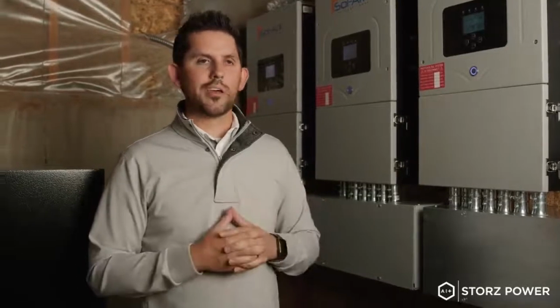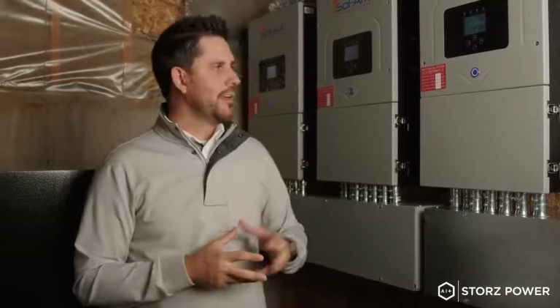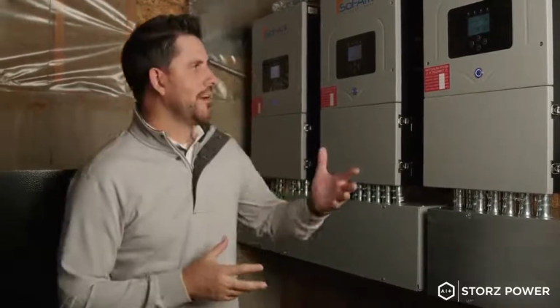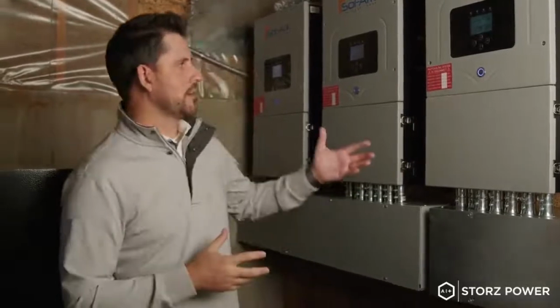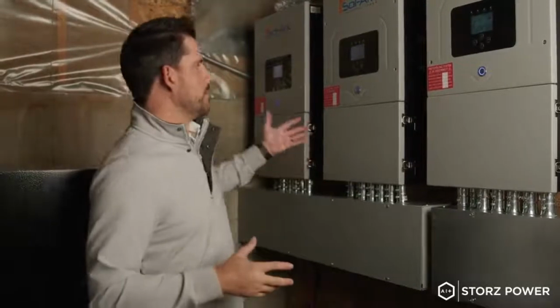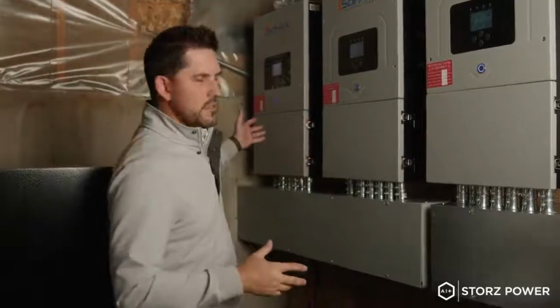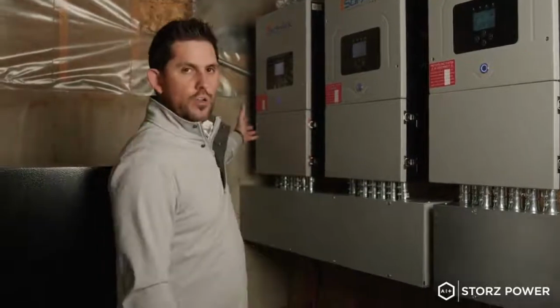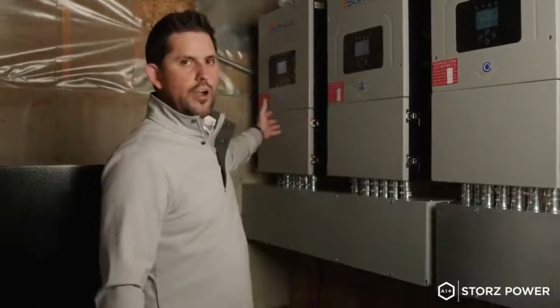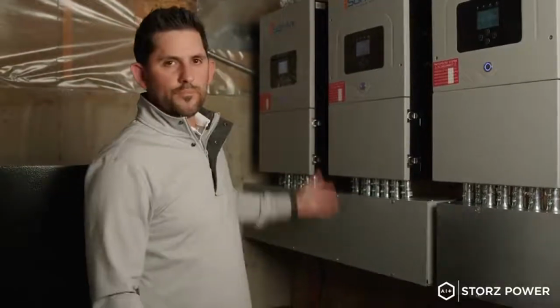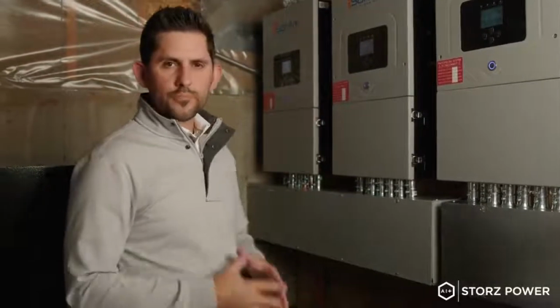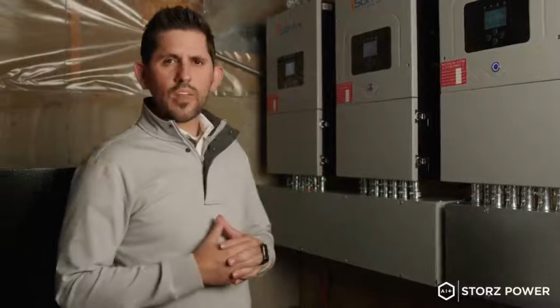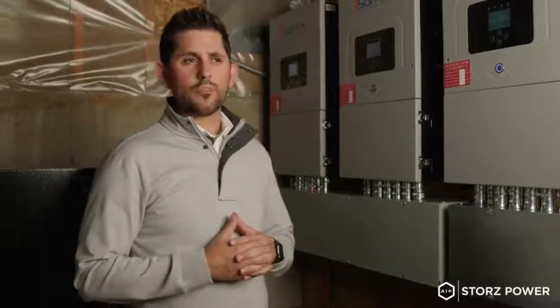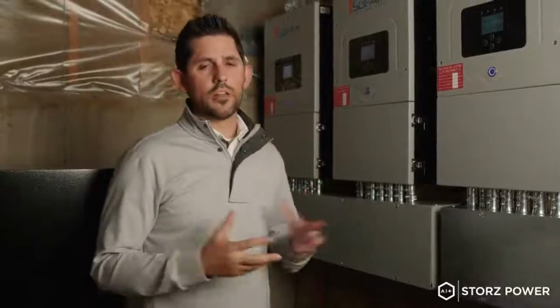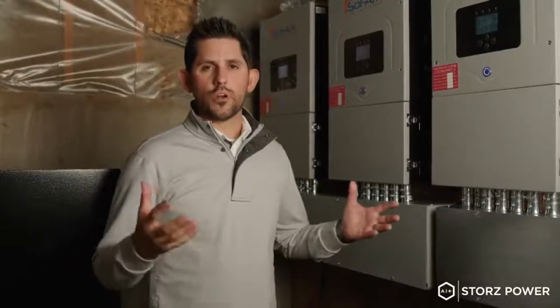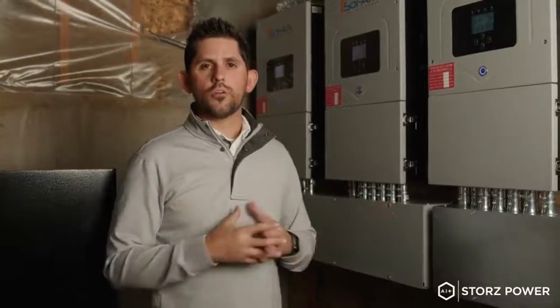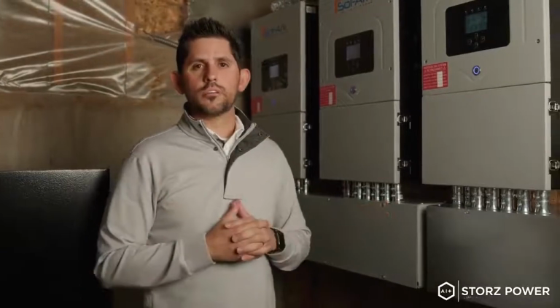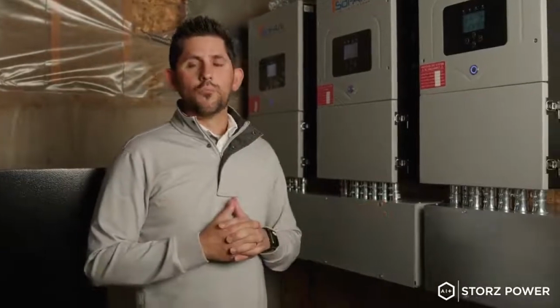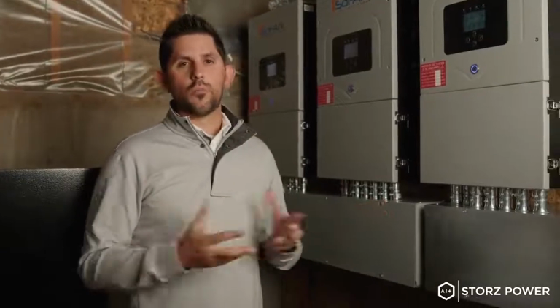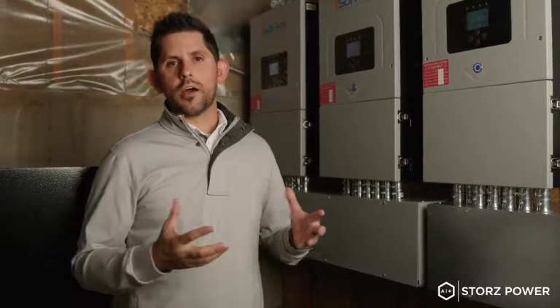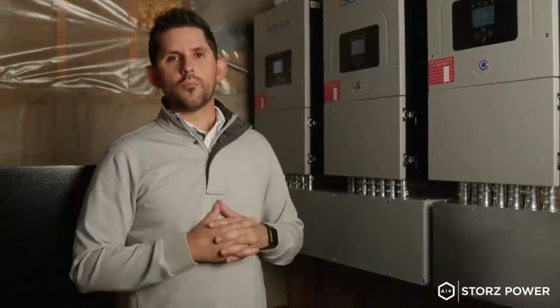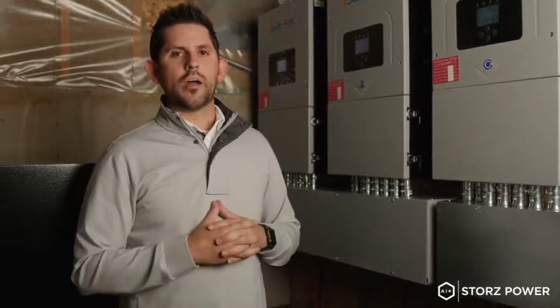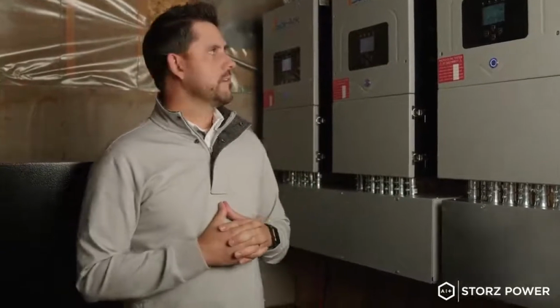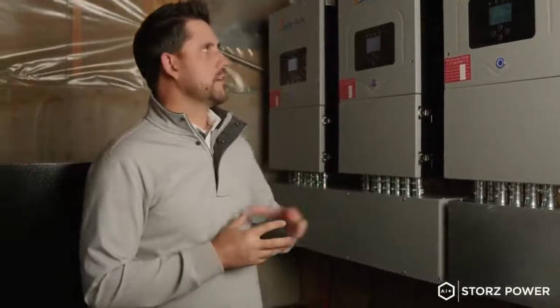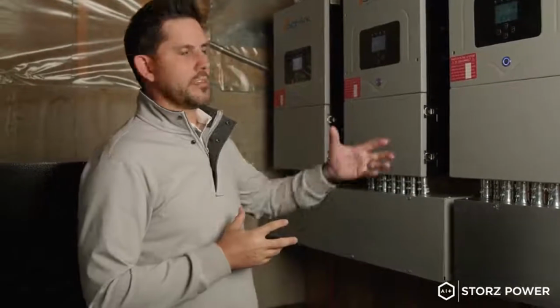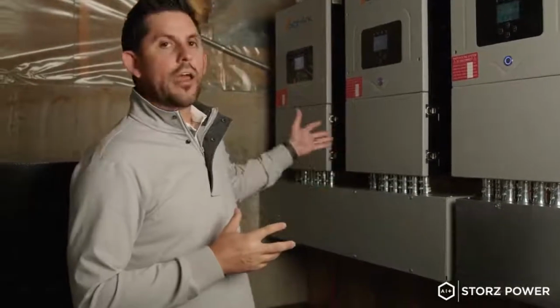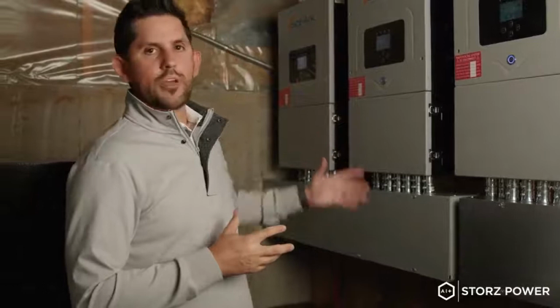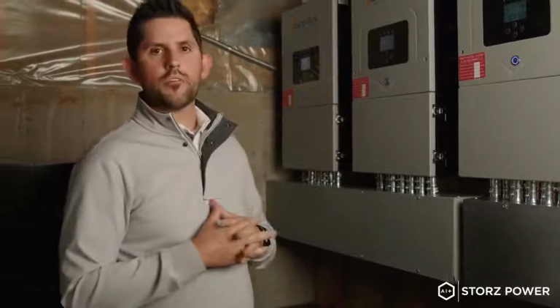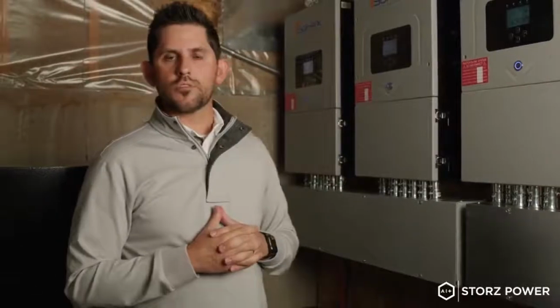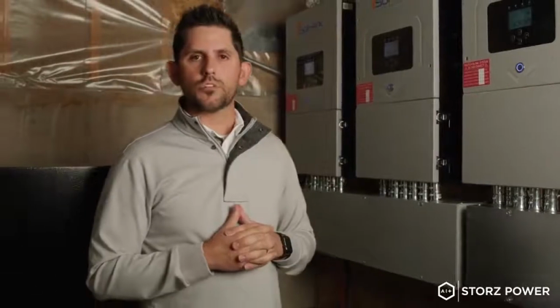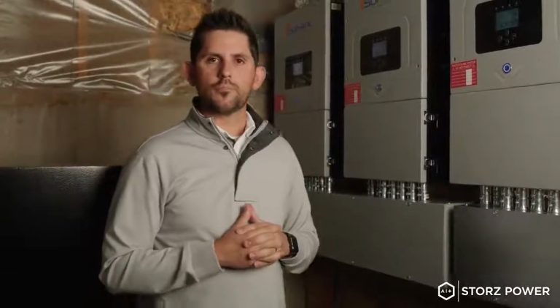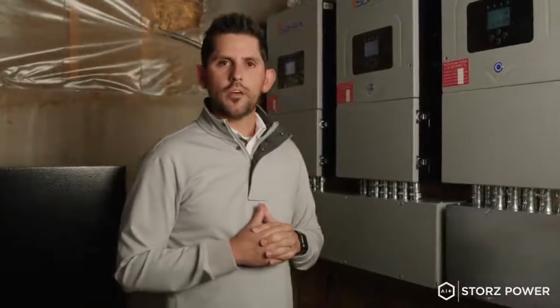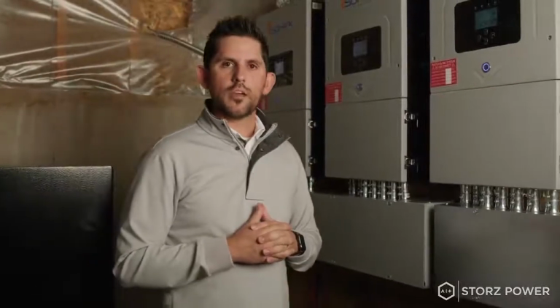So again, able to come through here and support an entire home. It really aligns with our motto: build a smarter battery, not a bigger battery, and utilizing our AI to make sure everything is fully supported. Thanks guys.